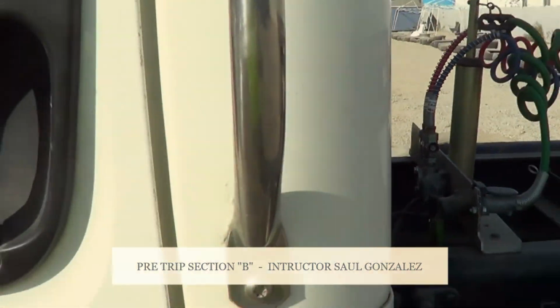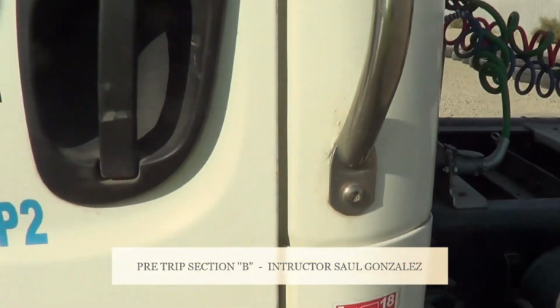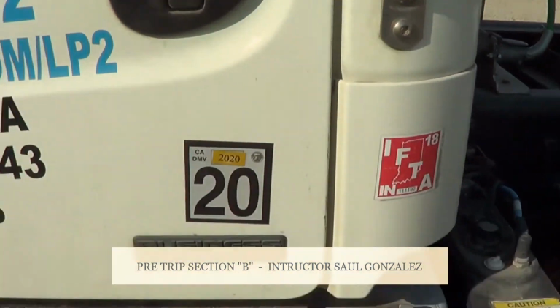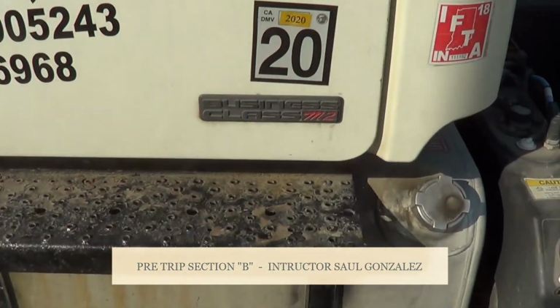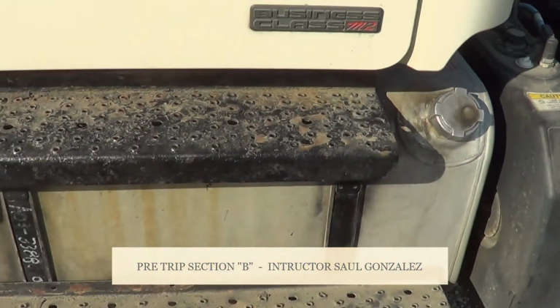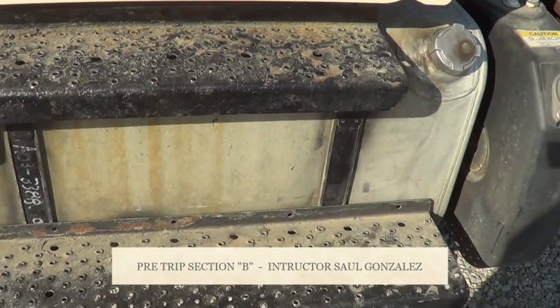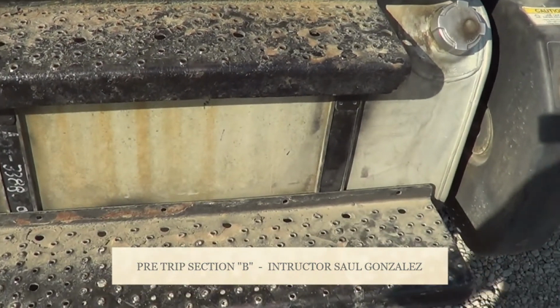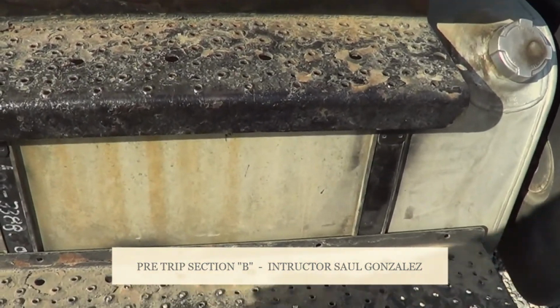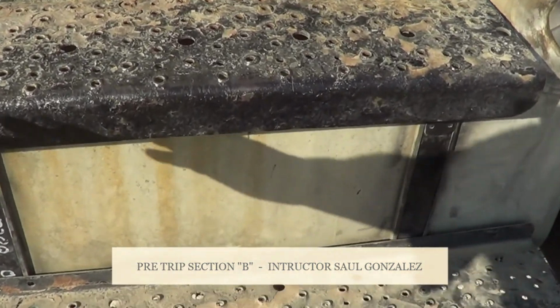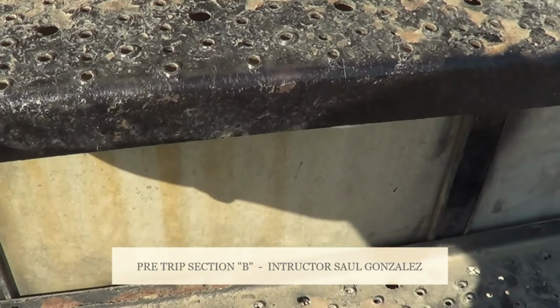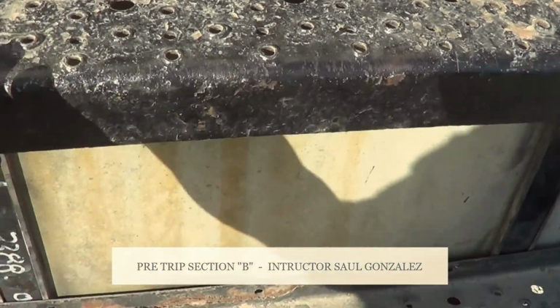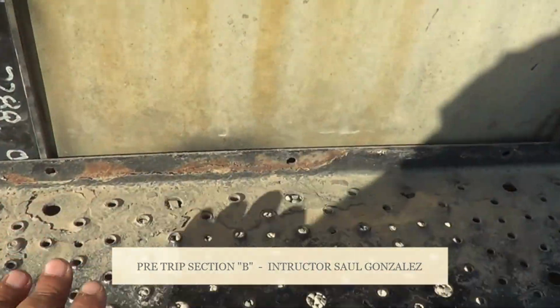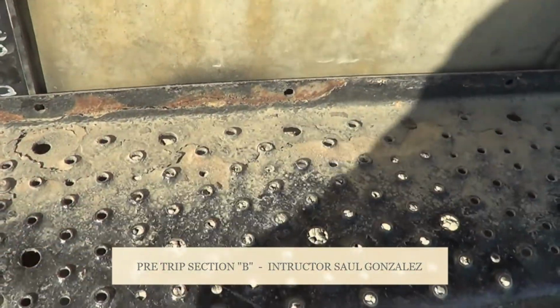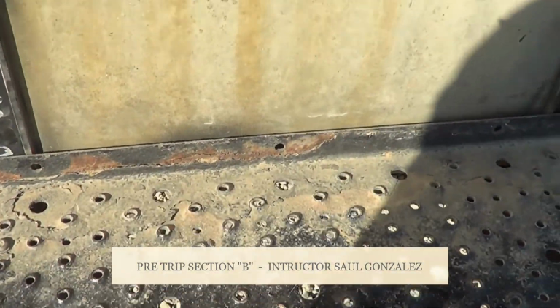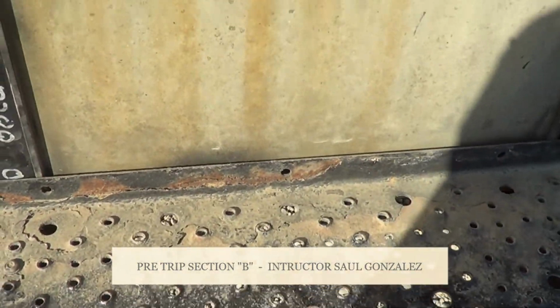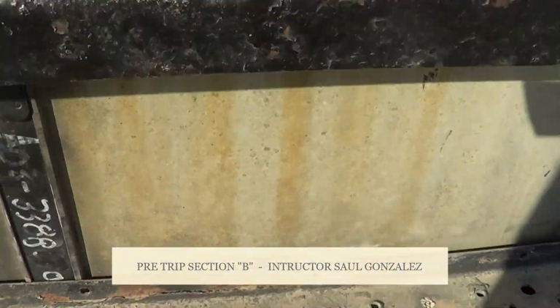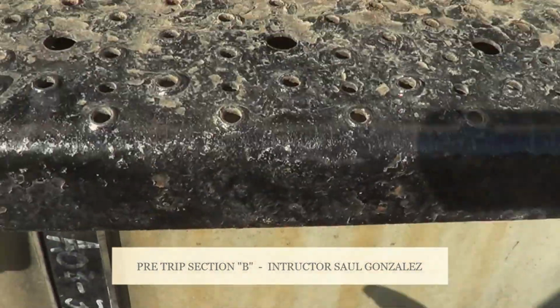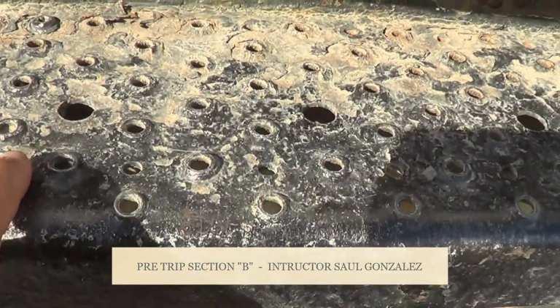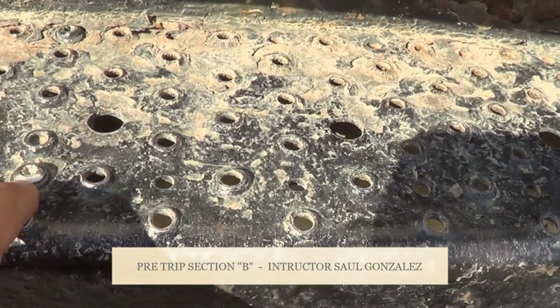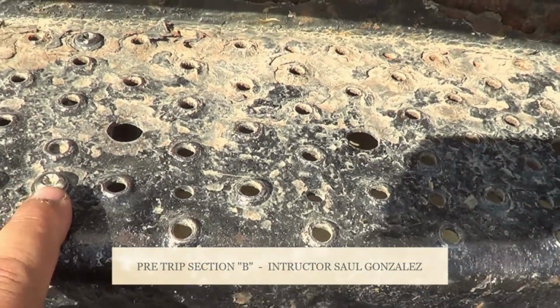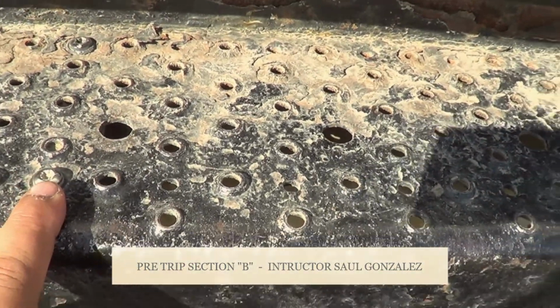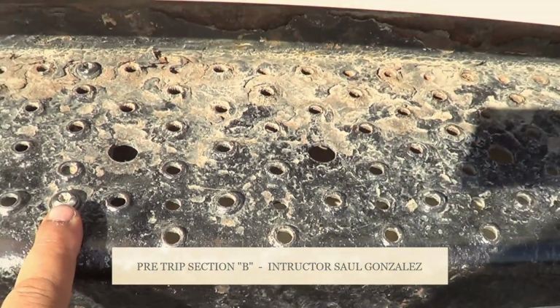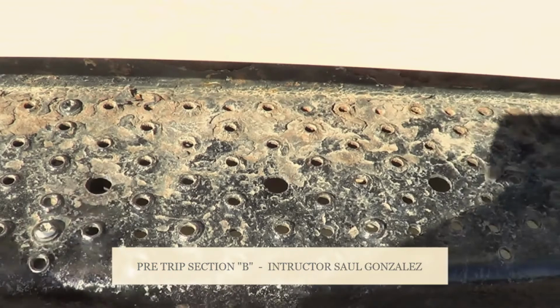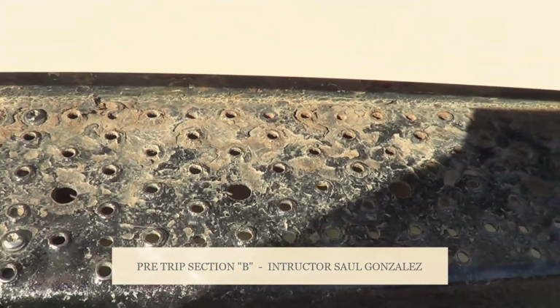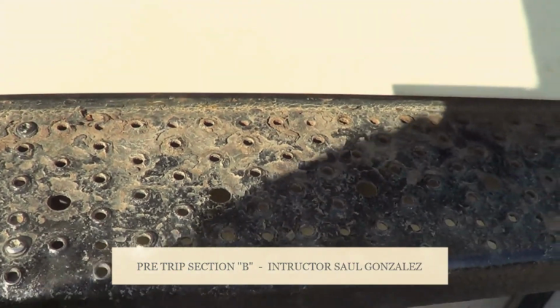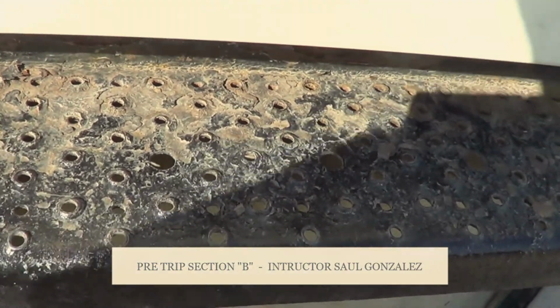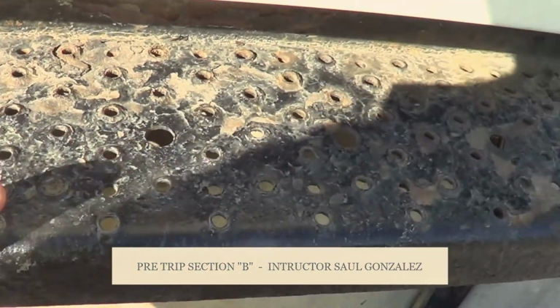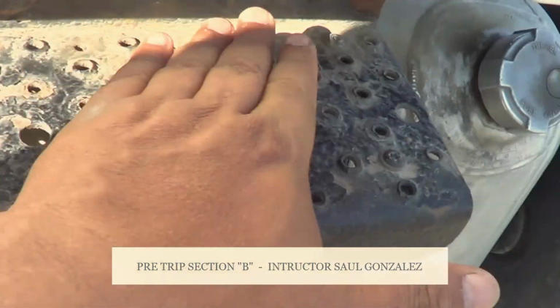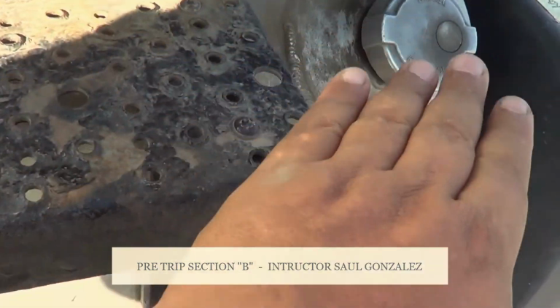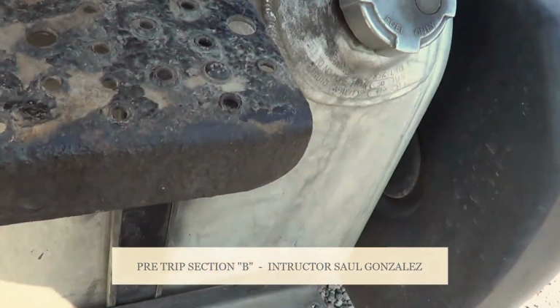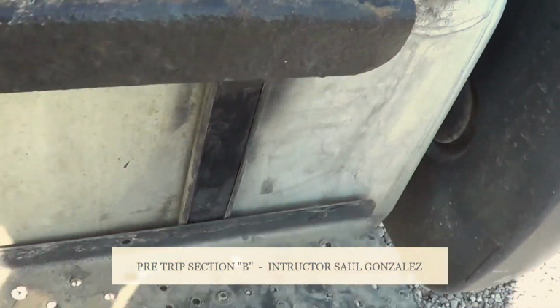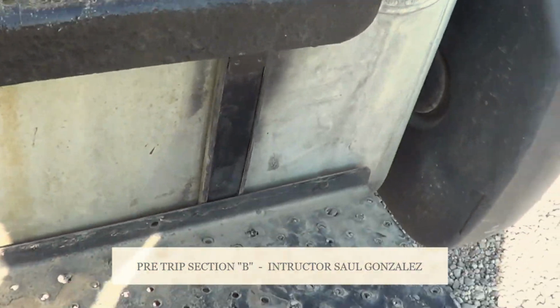Now I'm going to inspect my steps. I'm going to touch my steps and I'm going to make sure they're not cracked or broken and they're securely mounted, no missing hardware. They're free of debris, grease, or any other object.